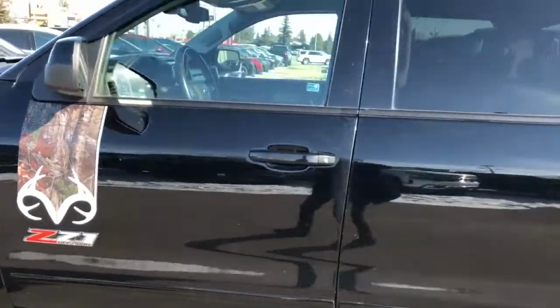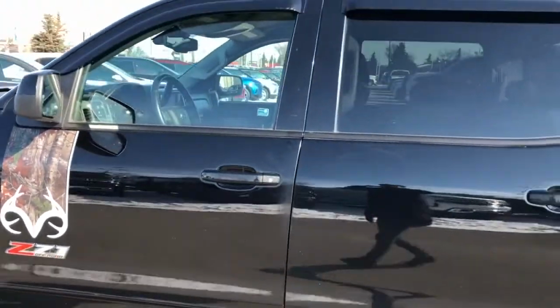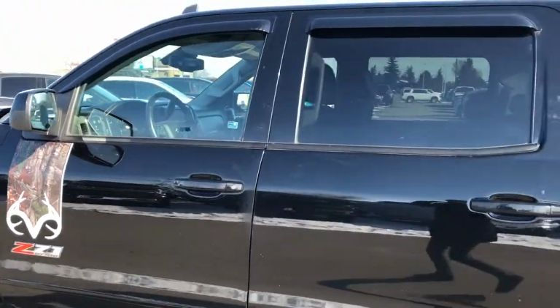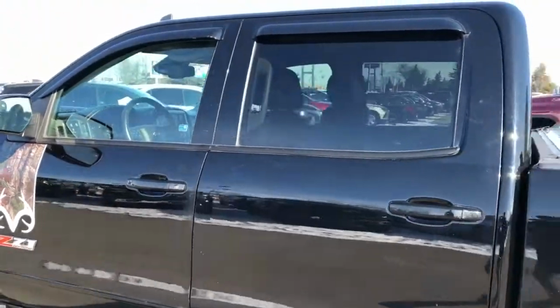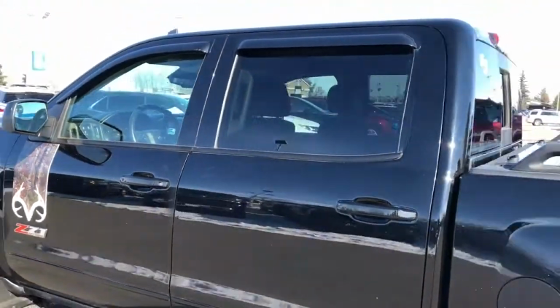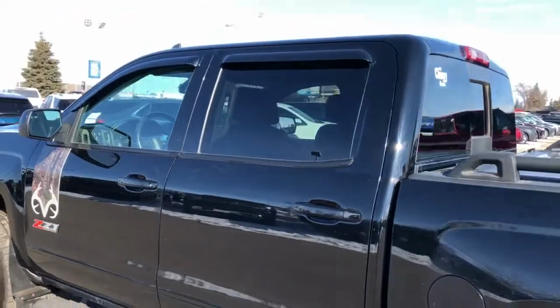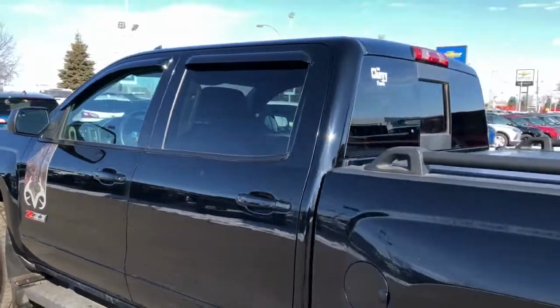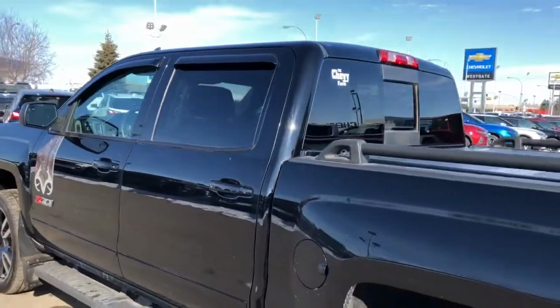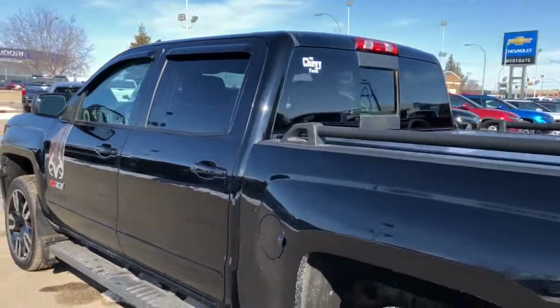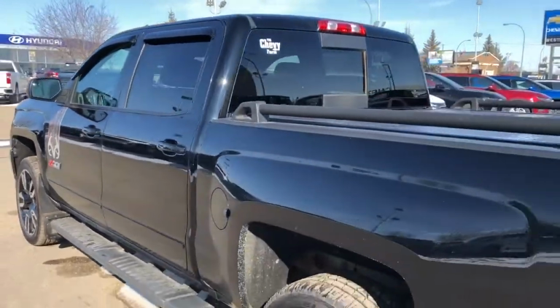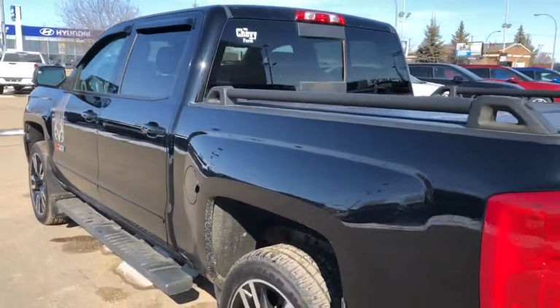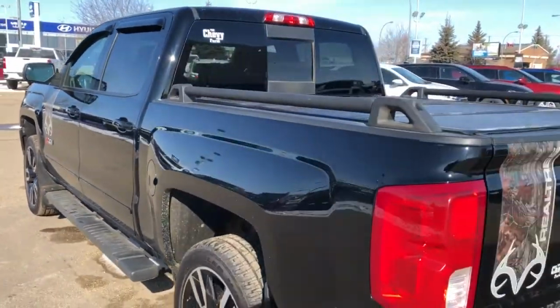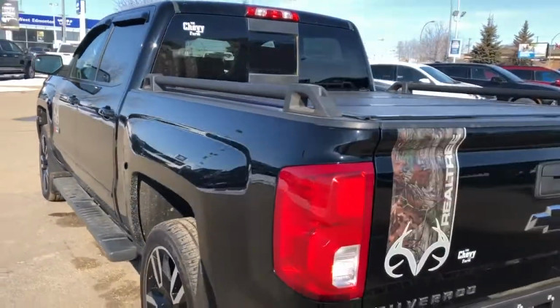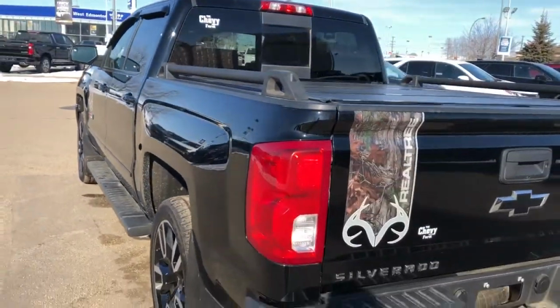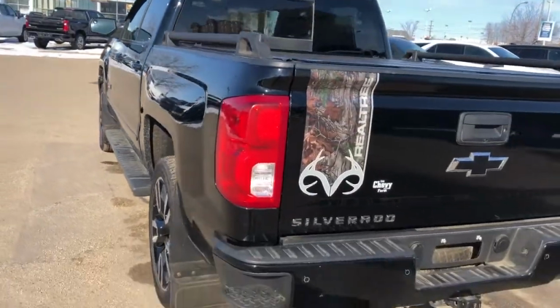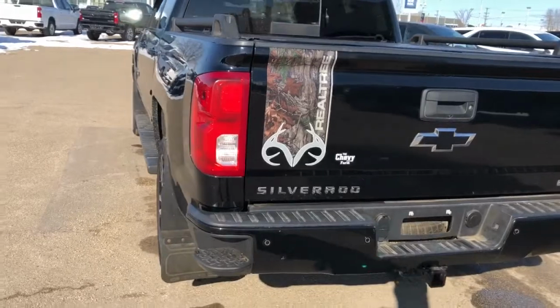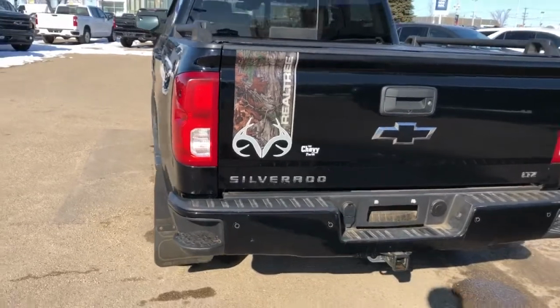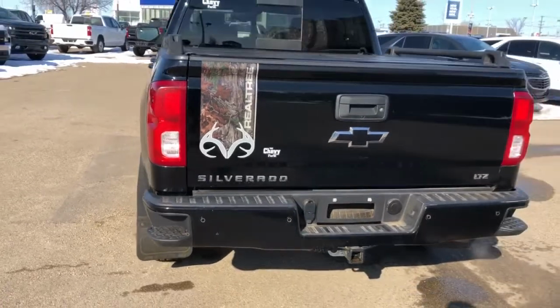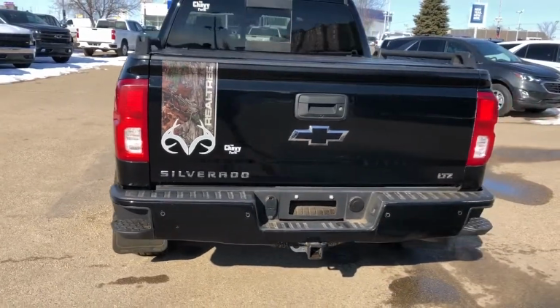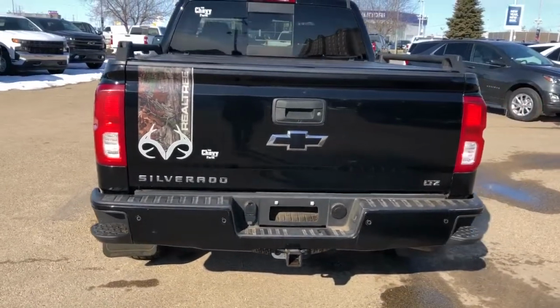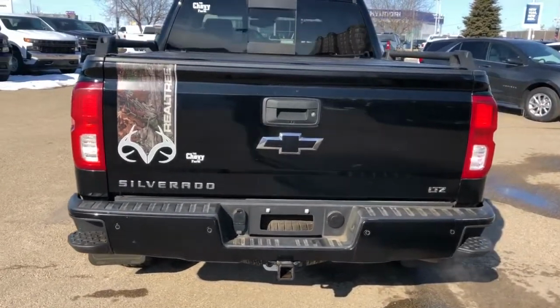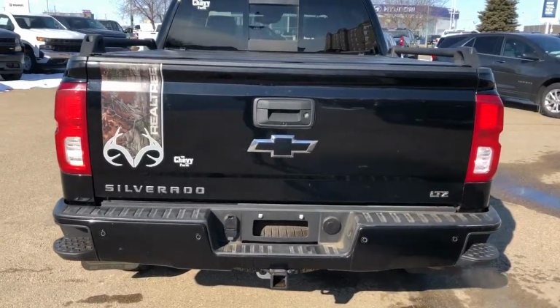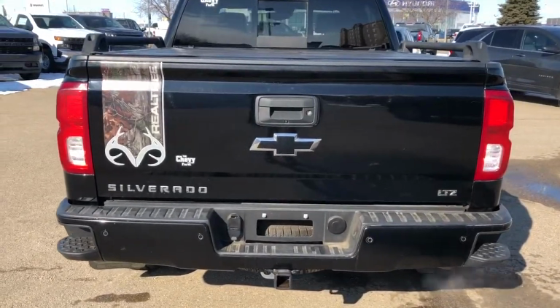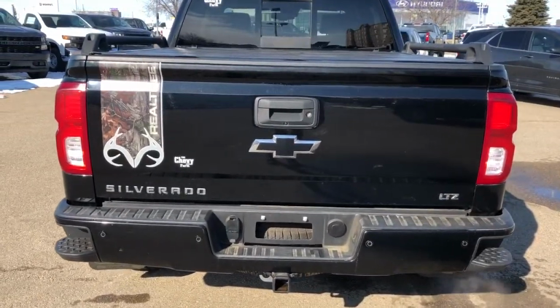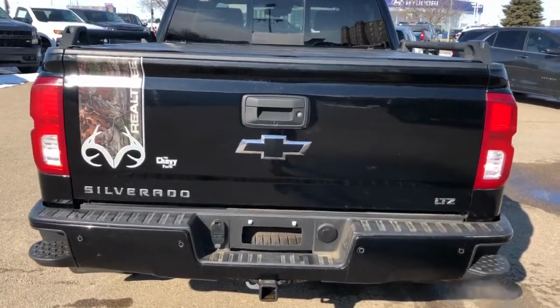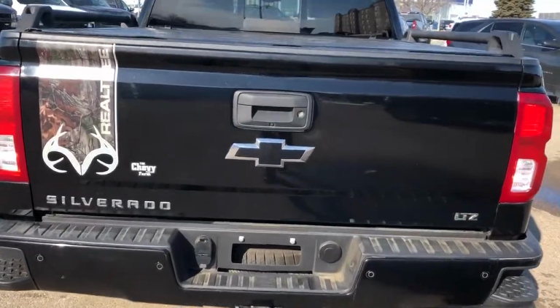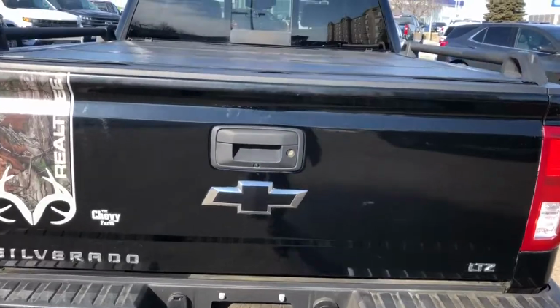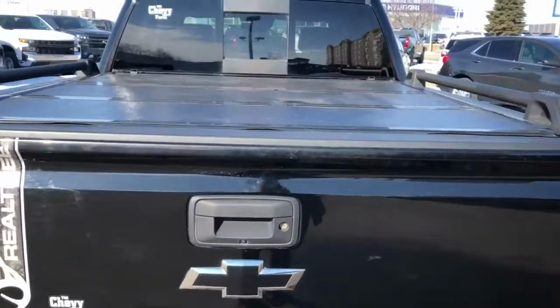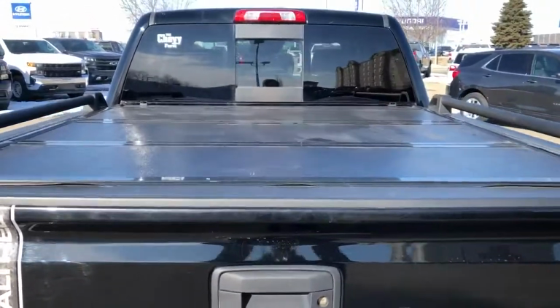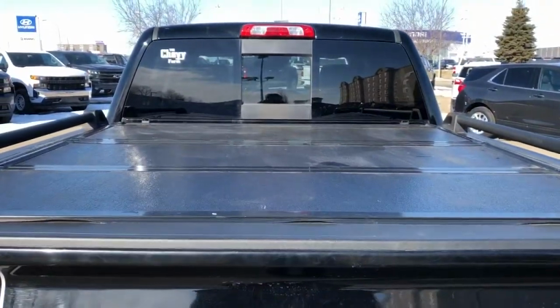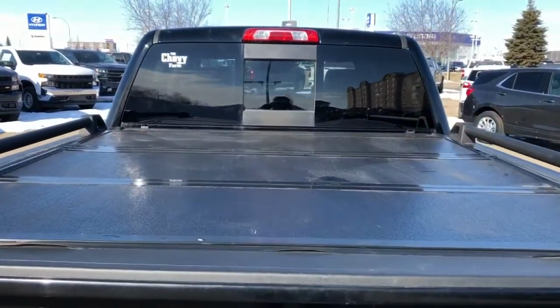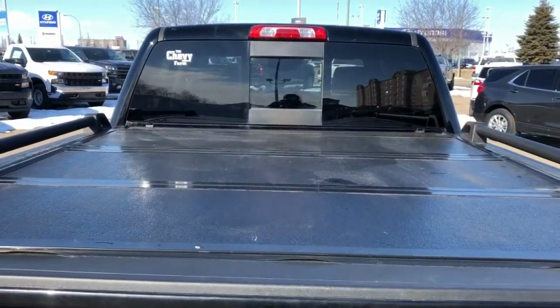You can see that rear privacy tint in the back, and we also have rain guards on the windows. You can see a paint match bumper with bumper steps, blacked out Chevrolet bowtie, and we have our LTZ and Silverado badging. Then we can see our tonneau cover in the rear.